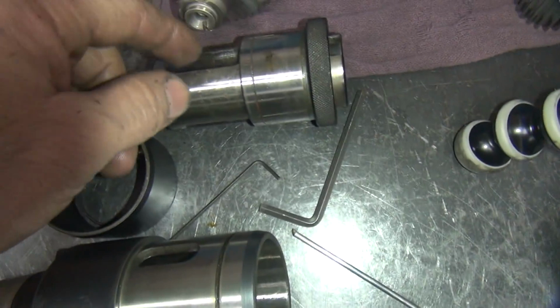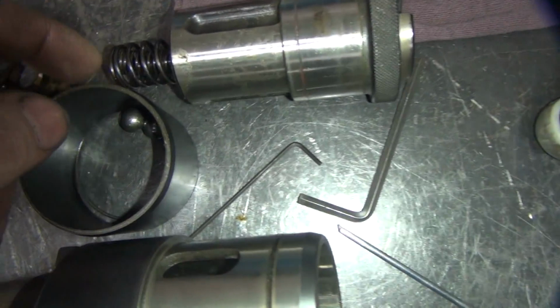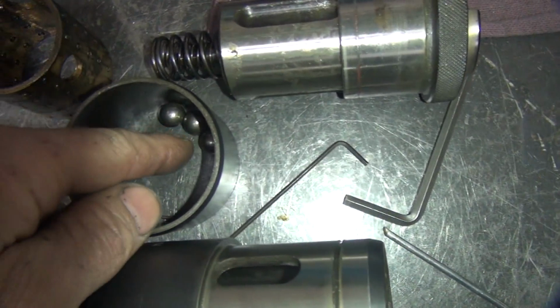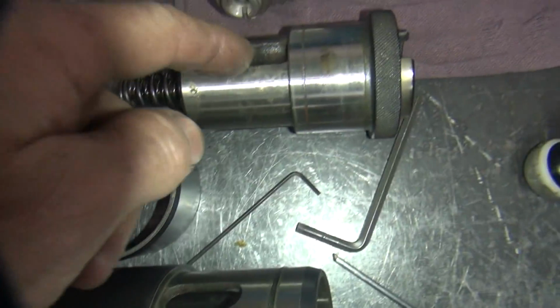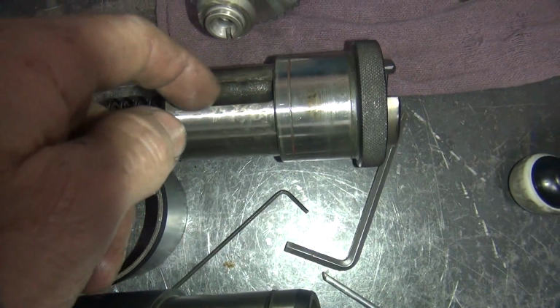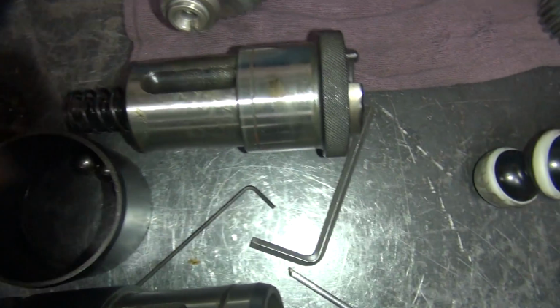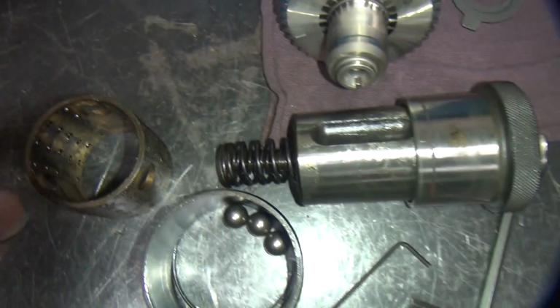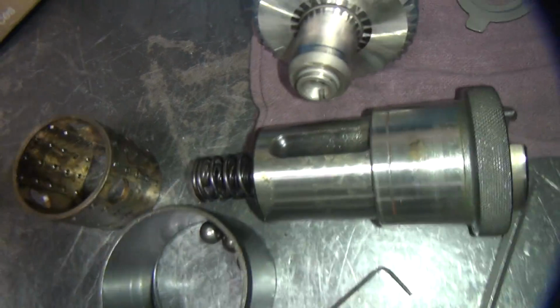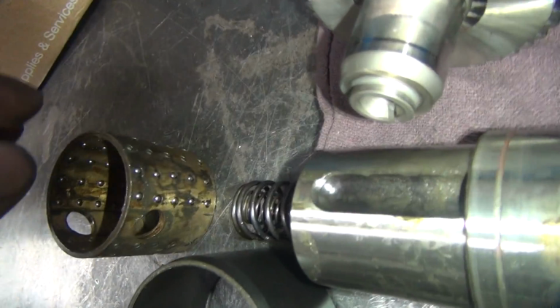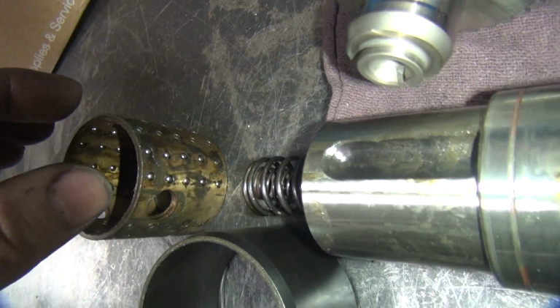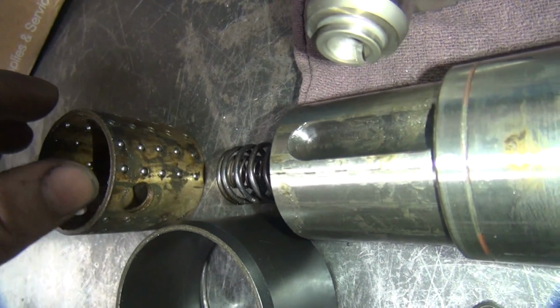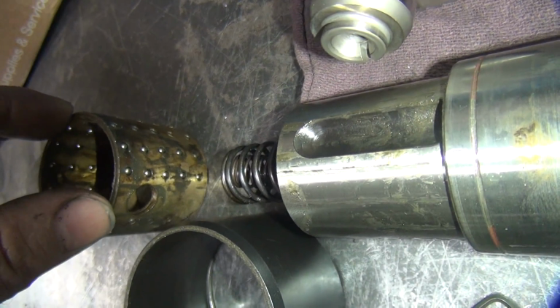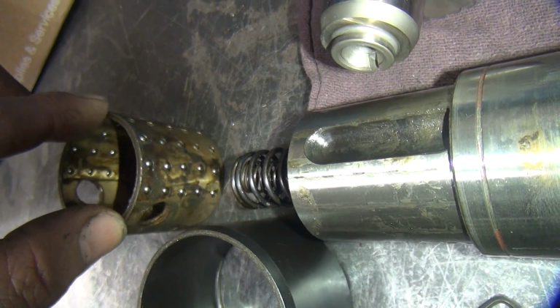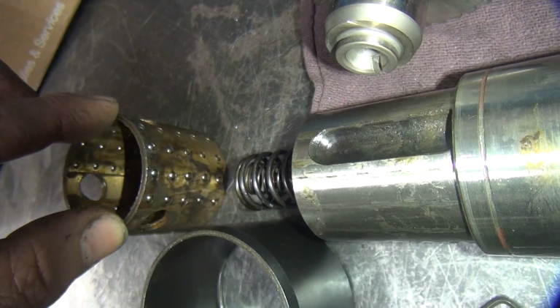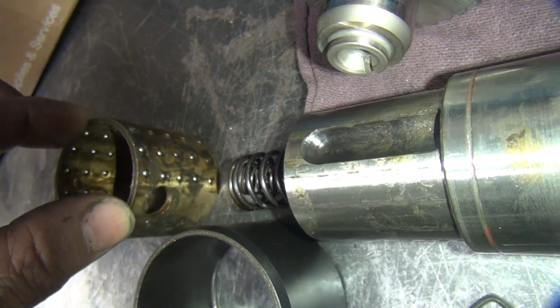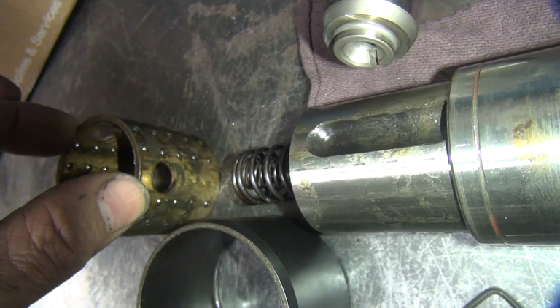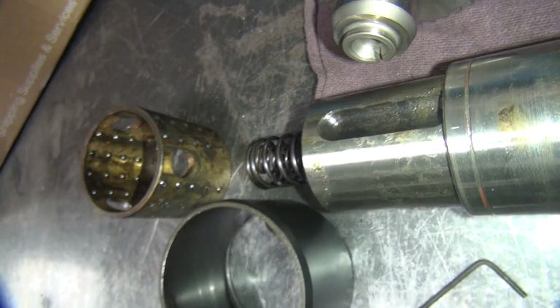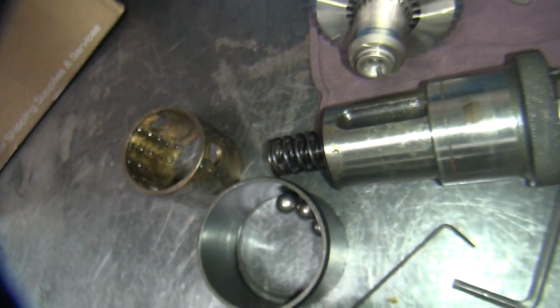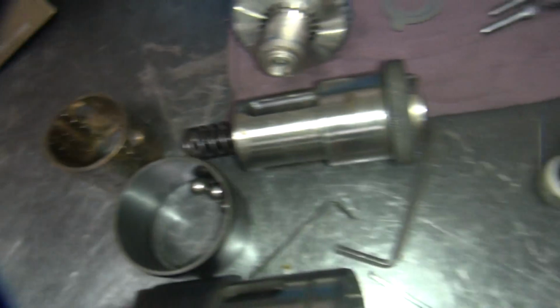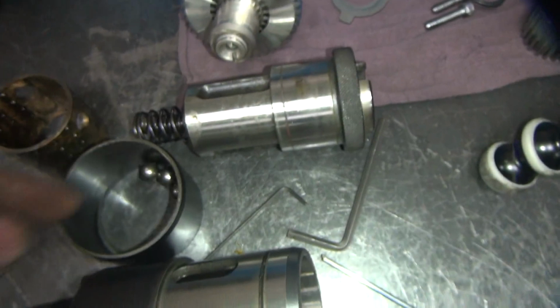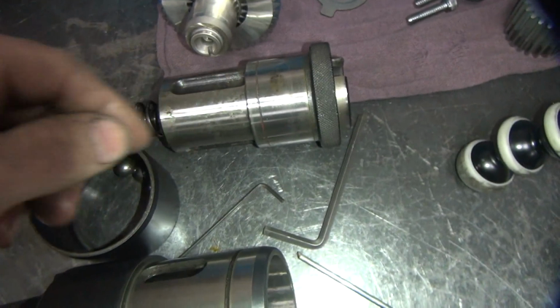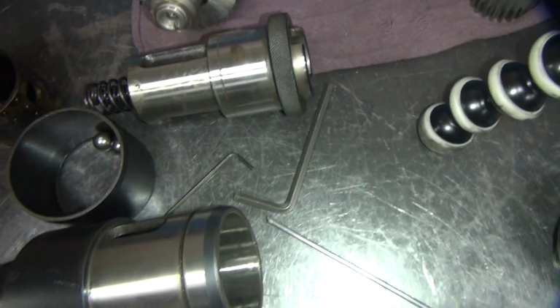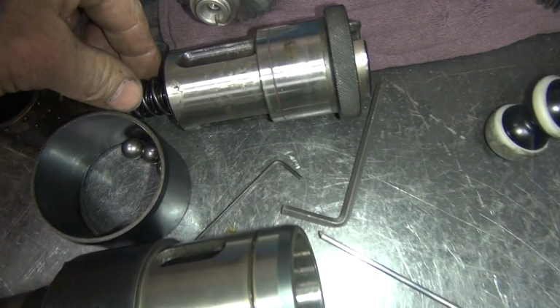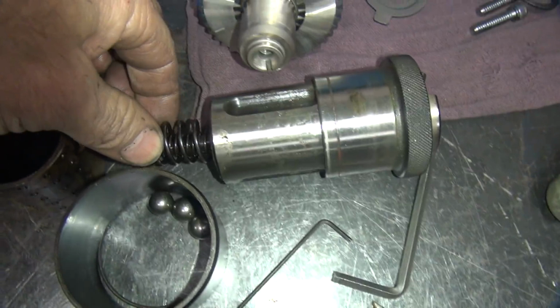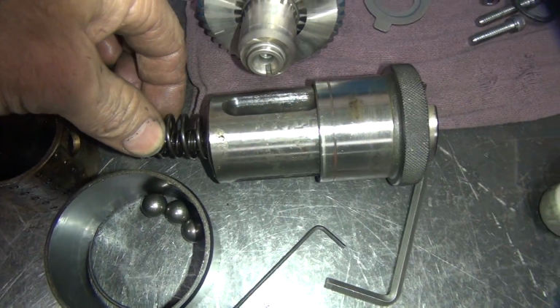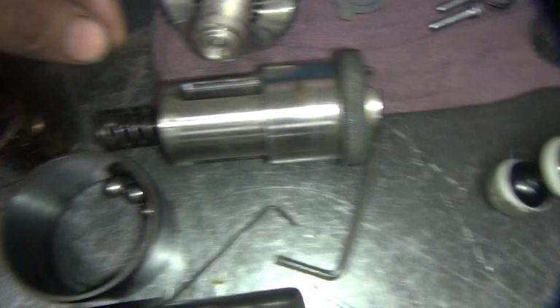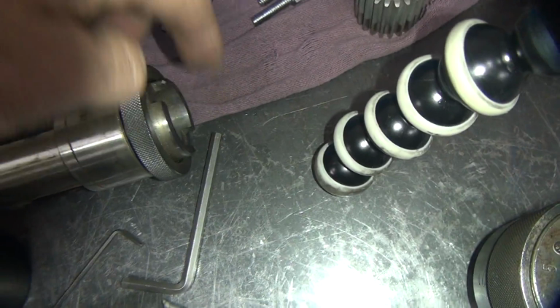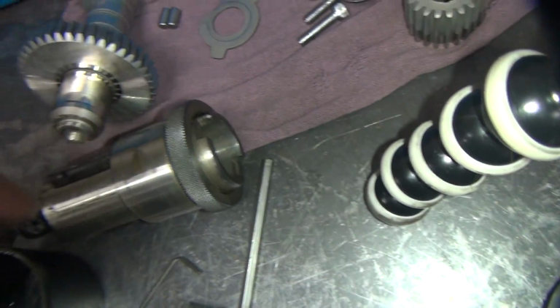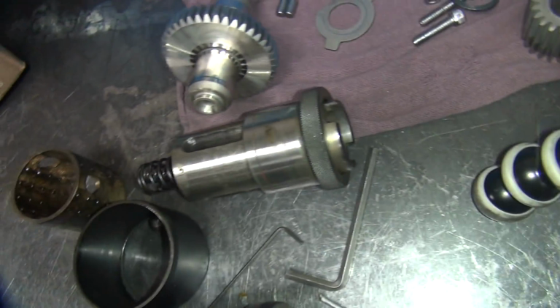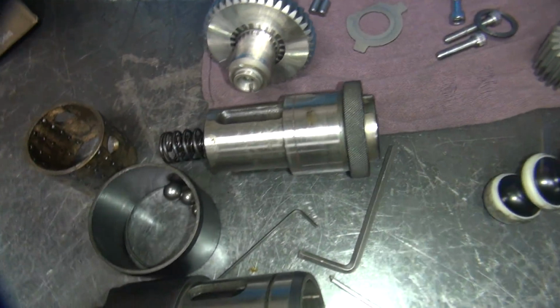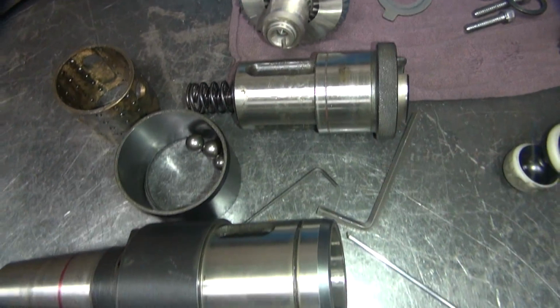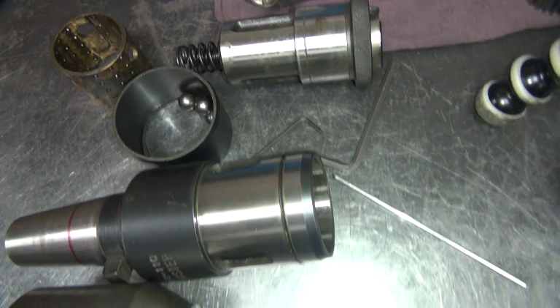These big balls here went down inside of here and they hold this linear bearing here. I've got a couple of big springs right over here, and probably another one on the other side to spring load it.